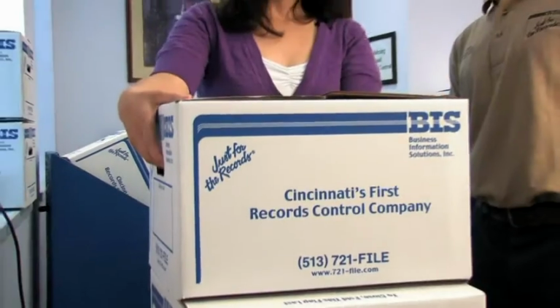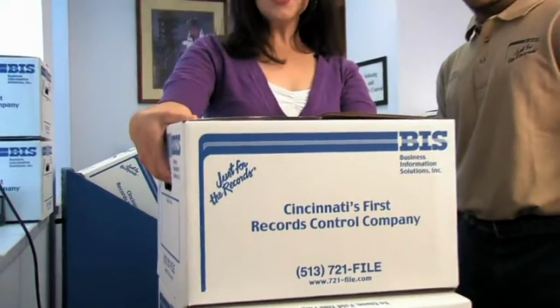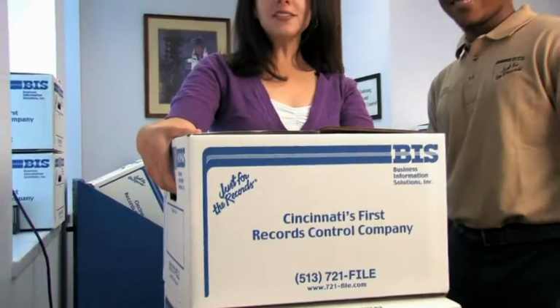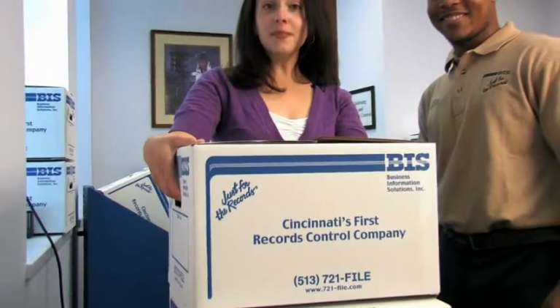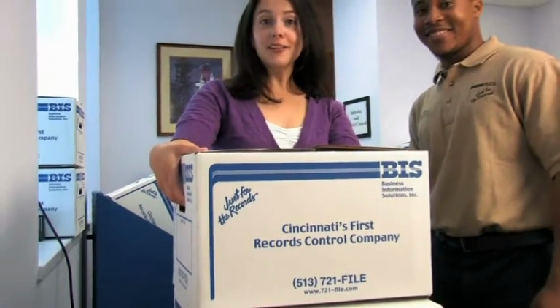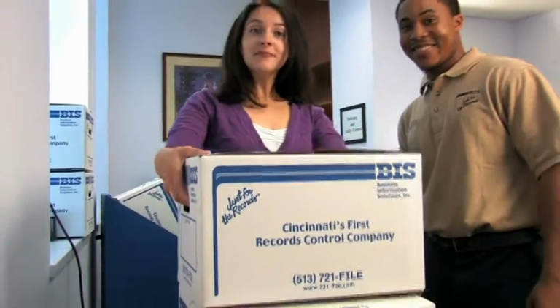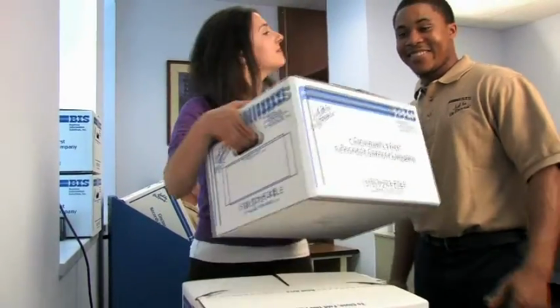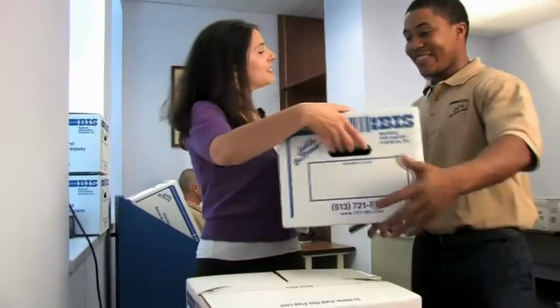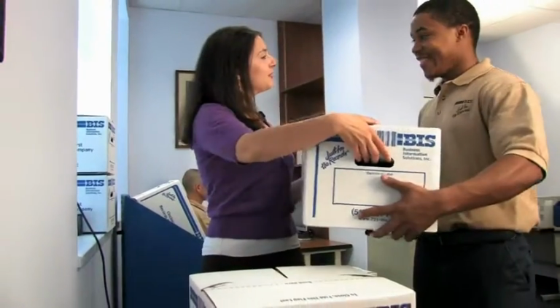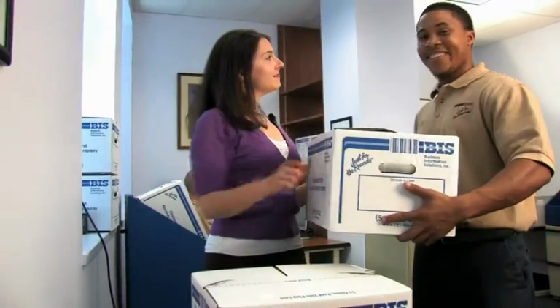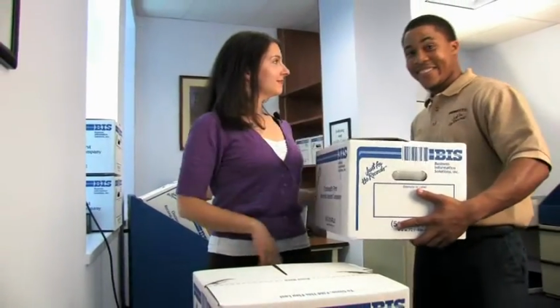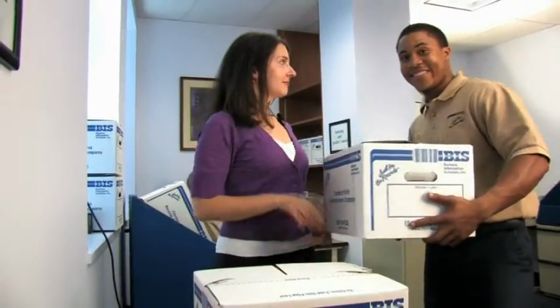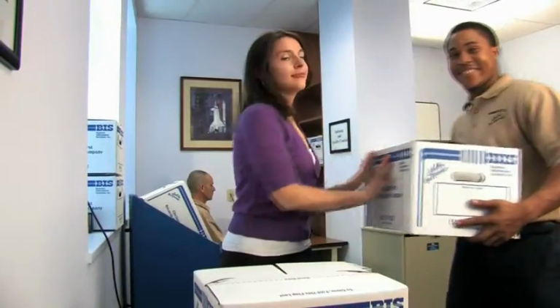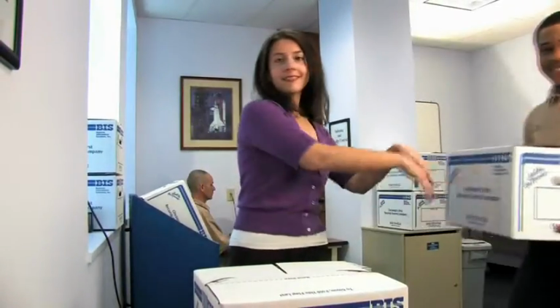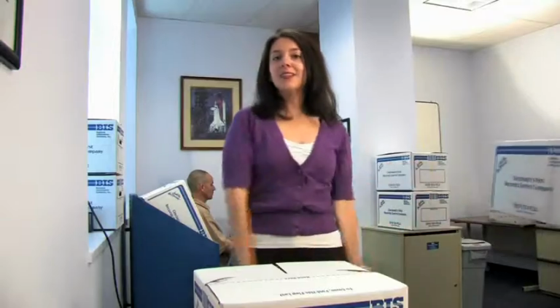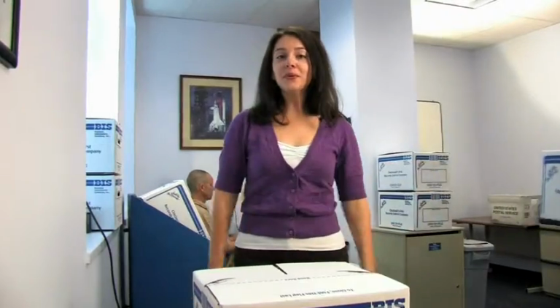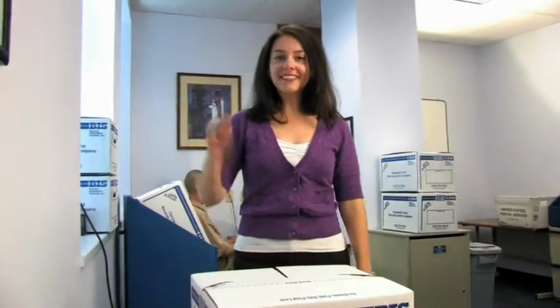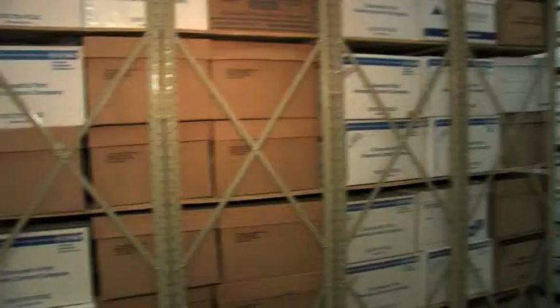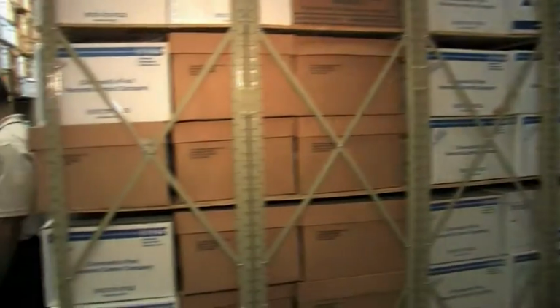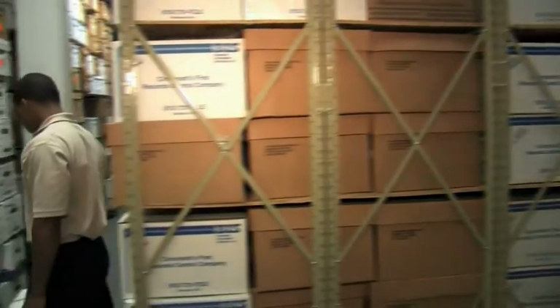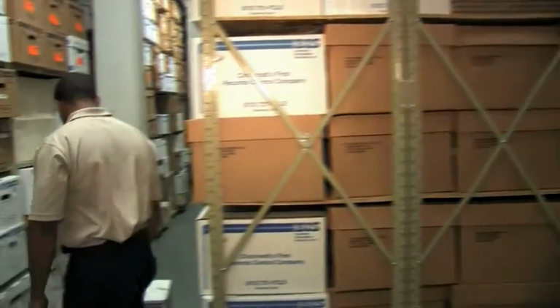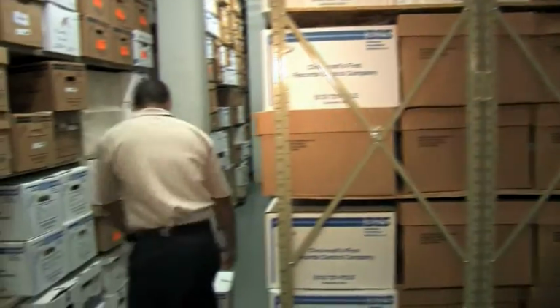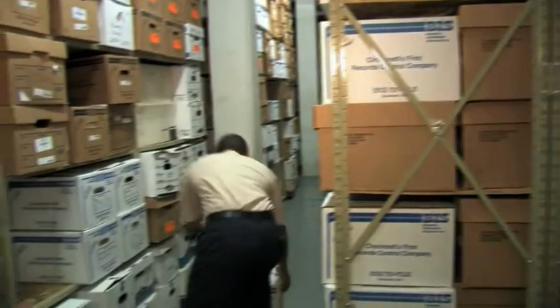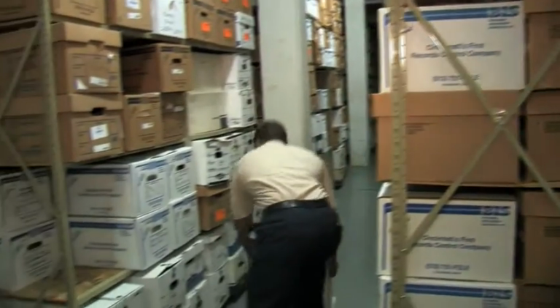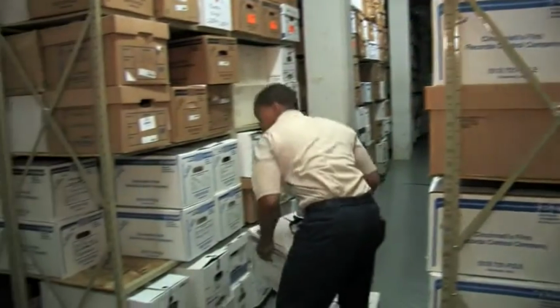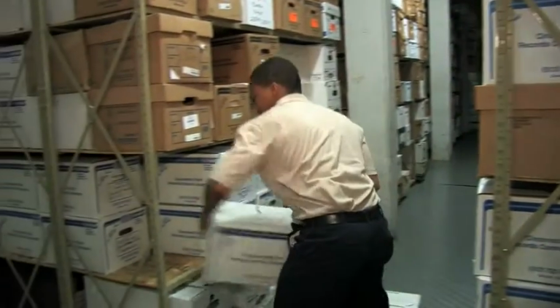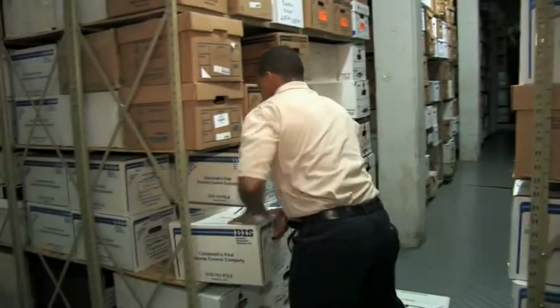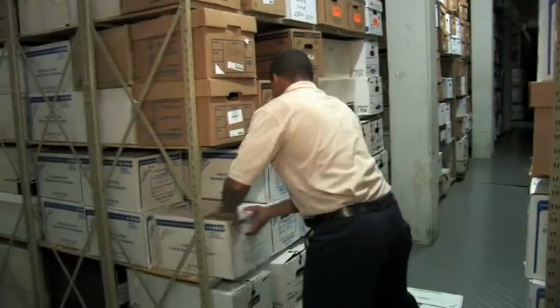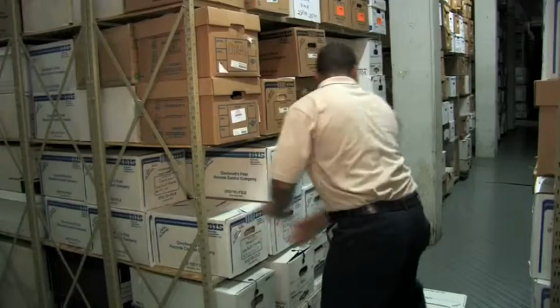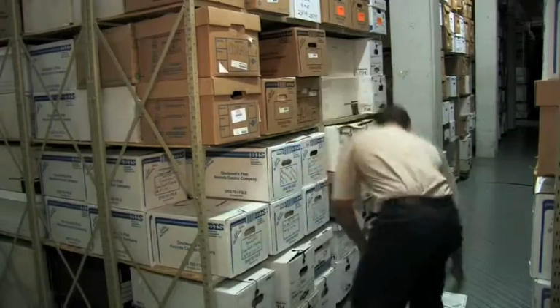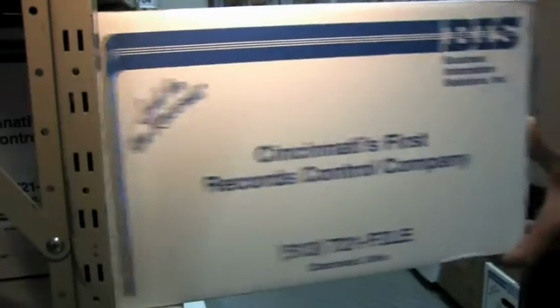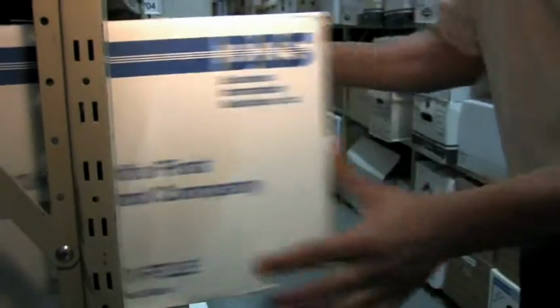The hard copies are then boxed up — take this one, Otis — or stored at BIS until it's time to dispose of them securely.